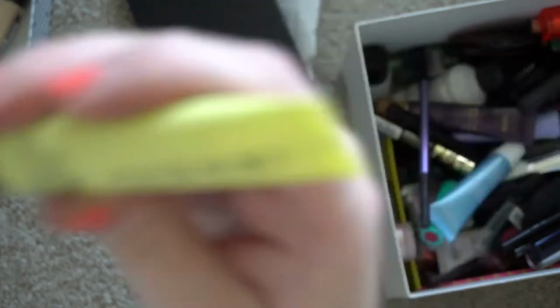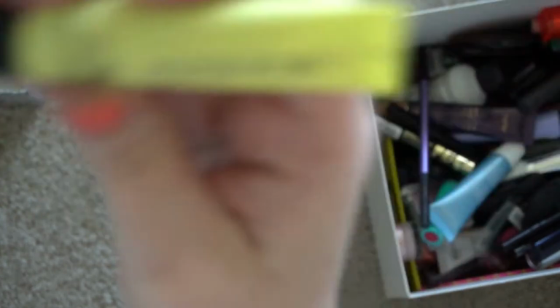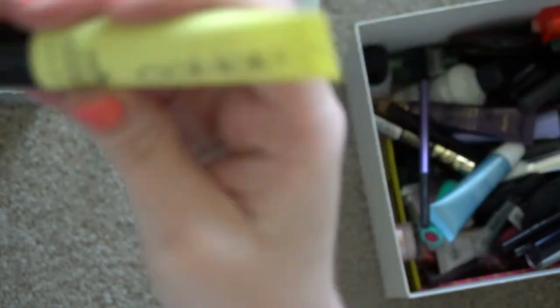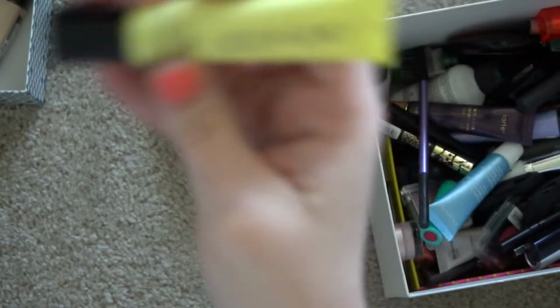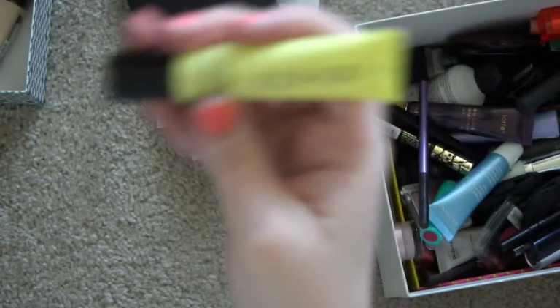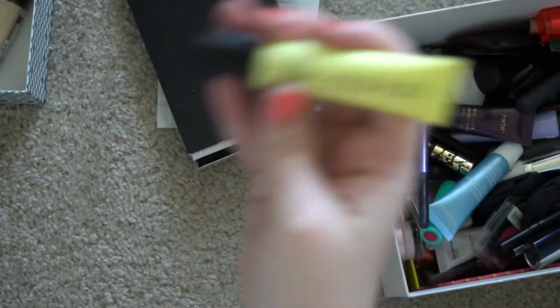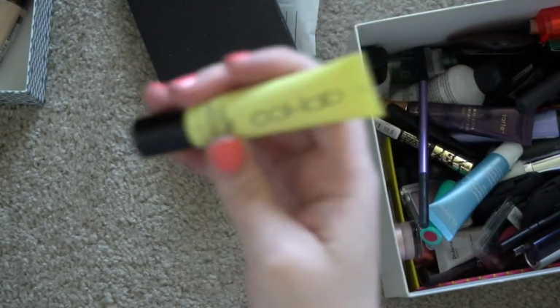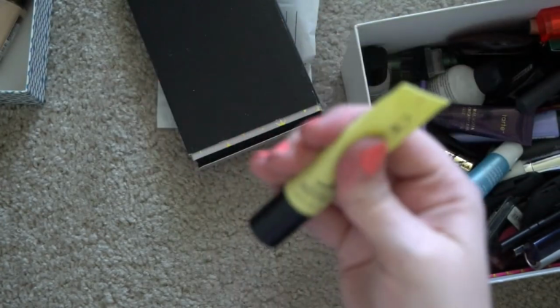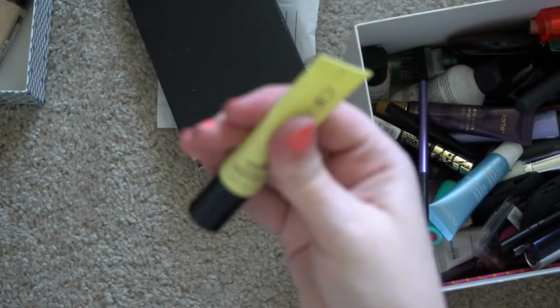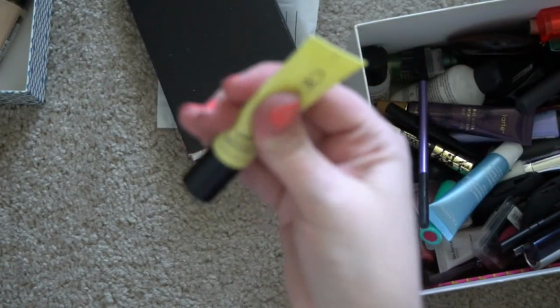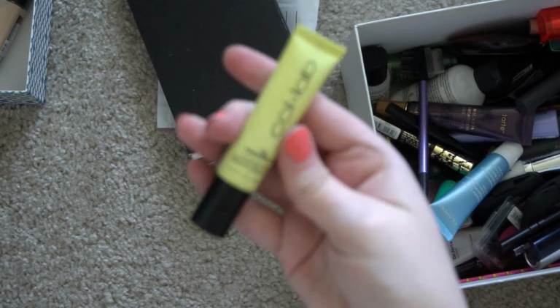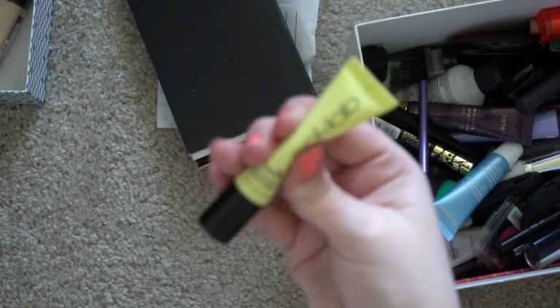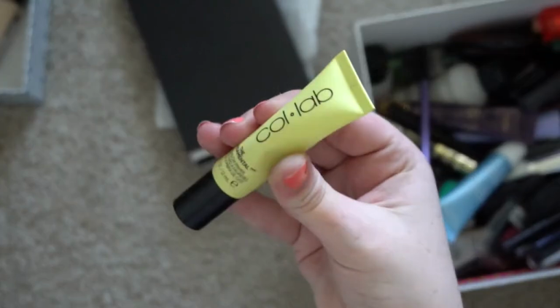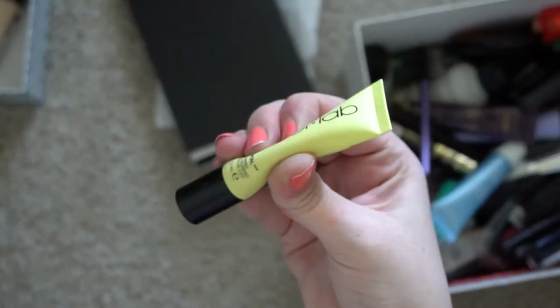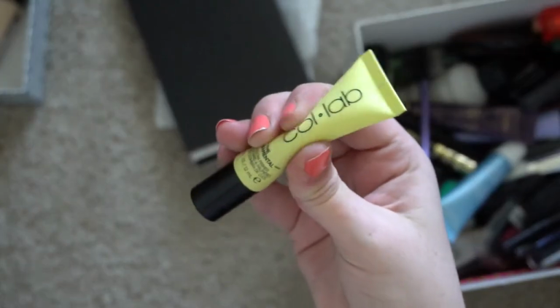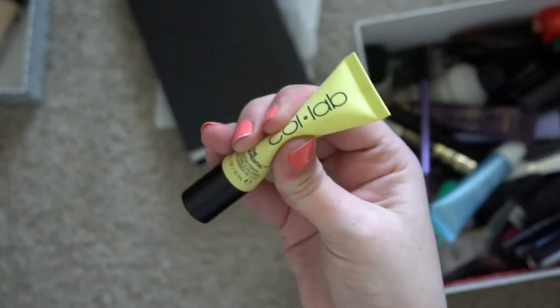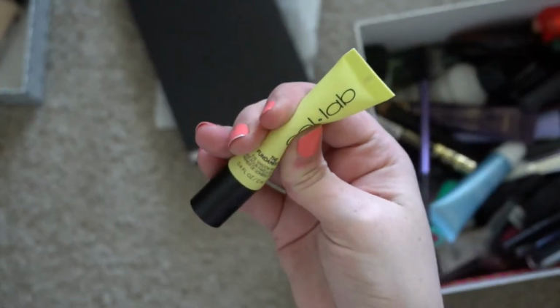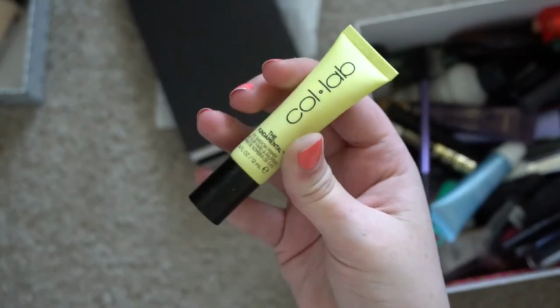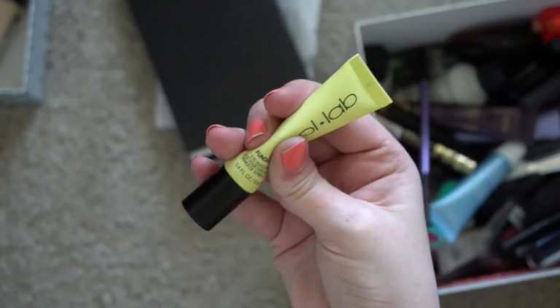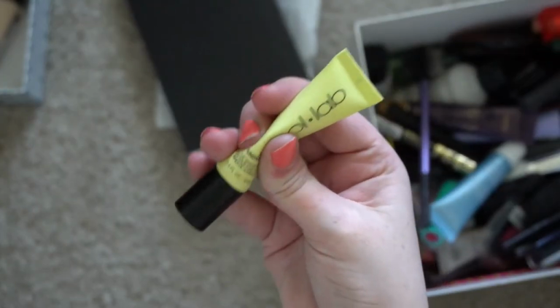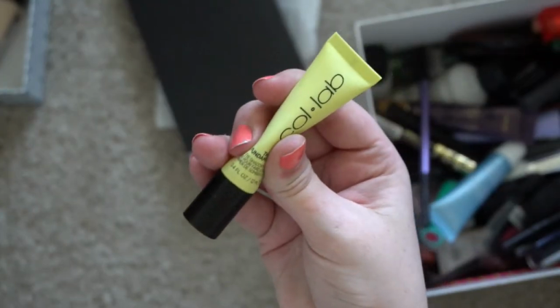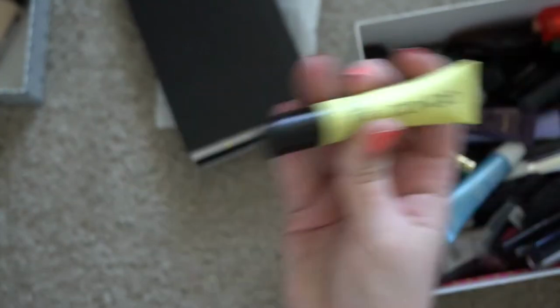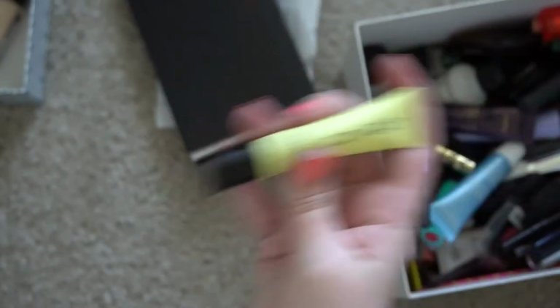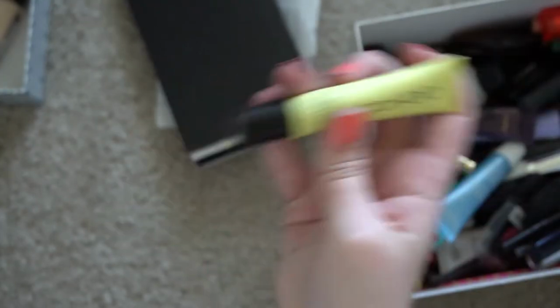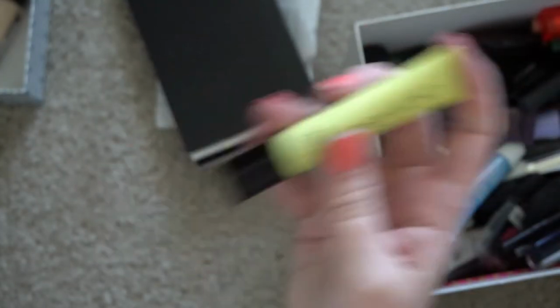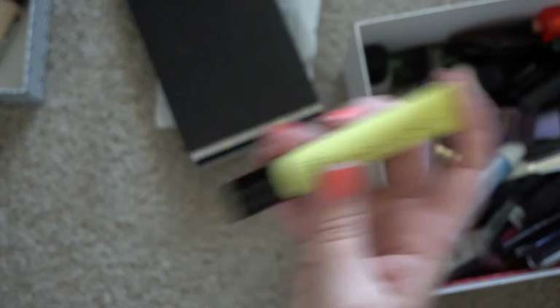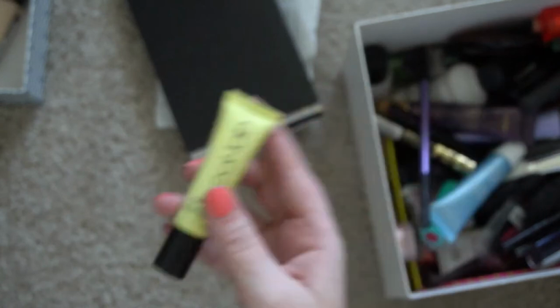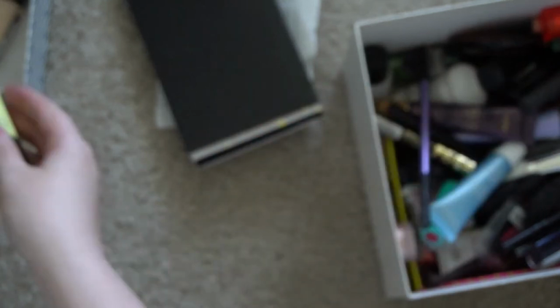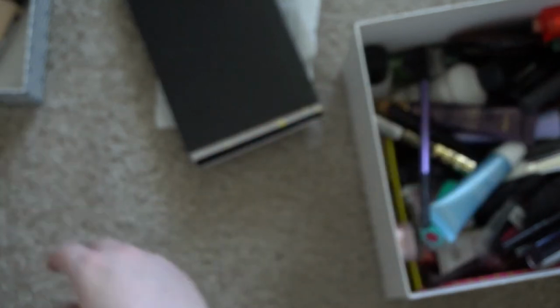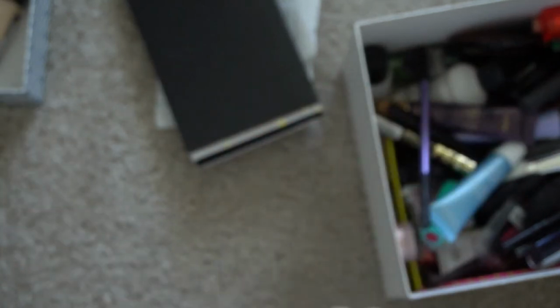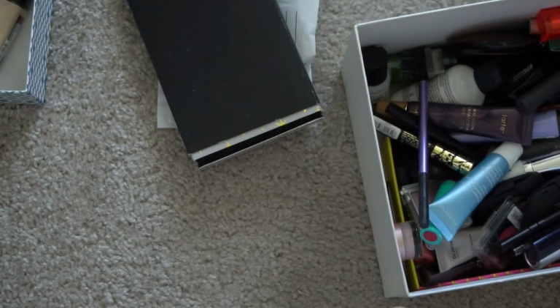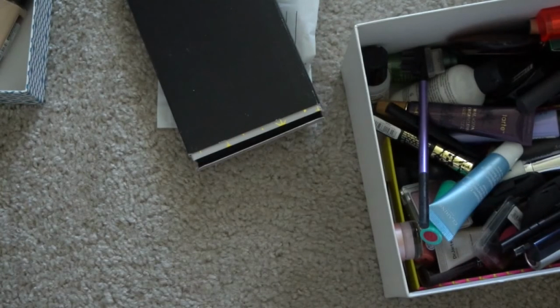This is the eye primer by Collab — it's like hard and liquidy, like it's separated and then dried out or something. Yeah, that's not something I want to put on my eyes.